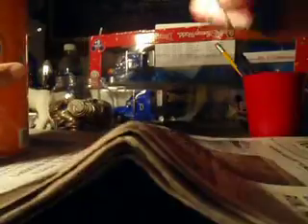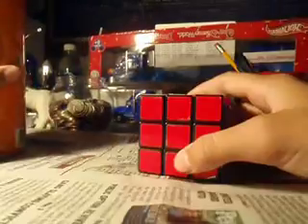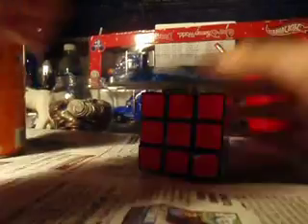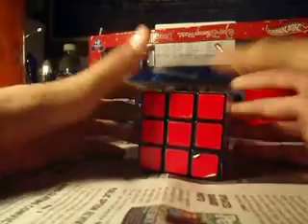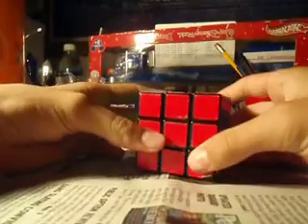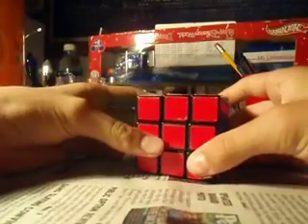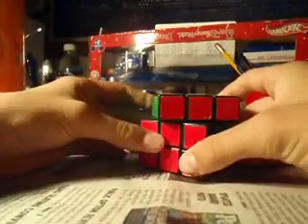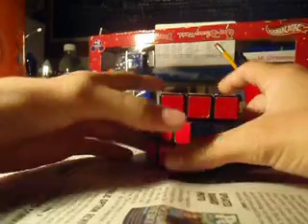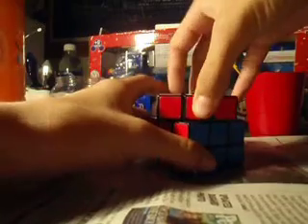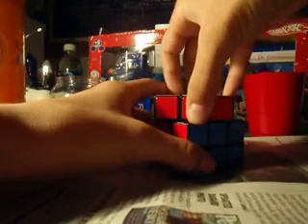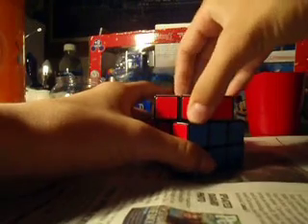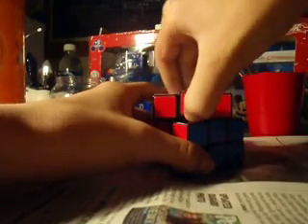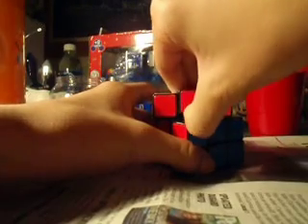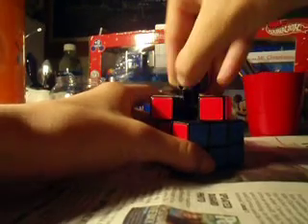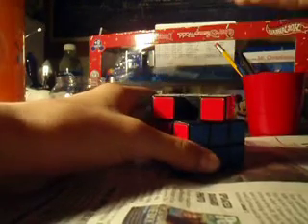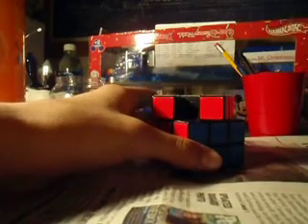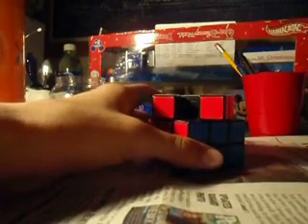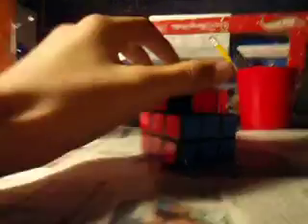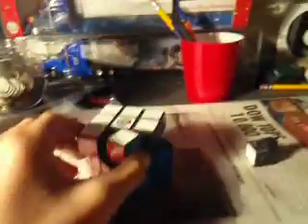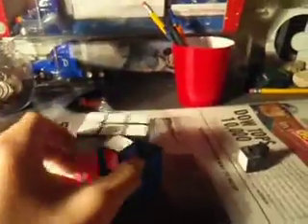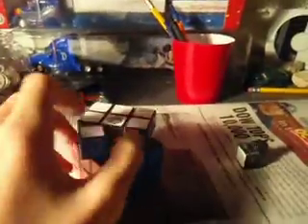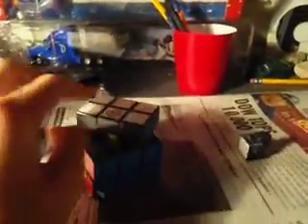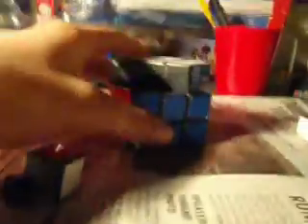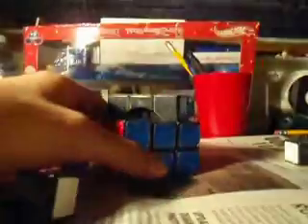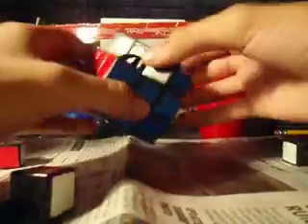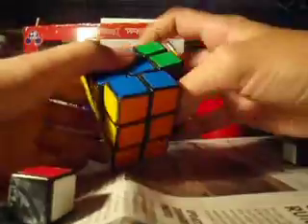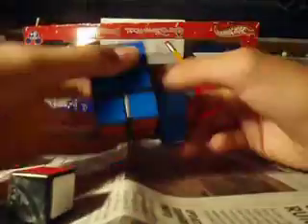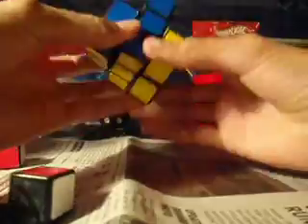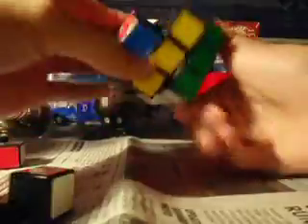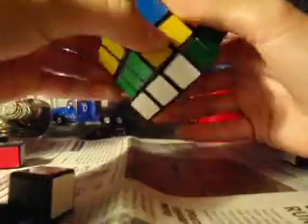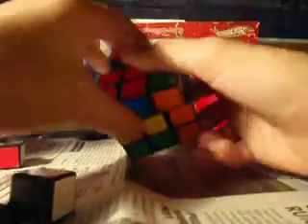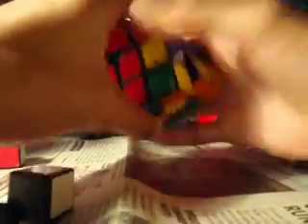And you're going to take apart your Rubik's Cube. First, rotate it 45 degrees and just pull out the top. Then you just start taking pieces out. Turn it. Pieces are falling off.